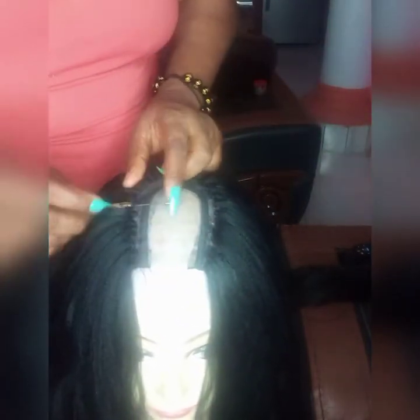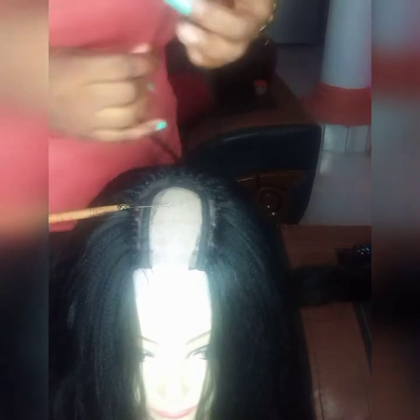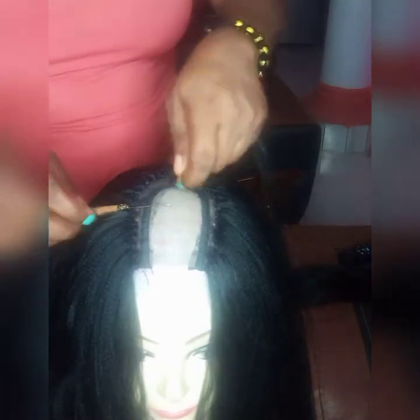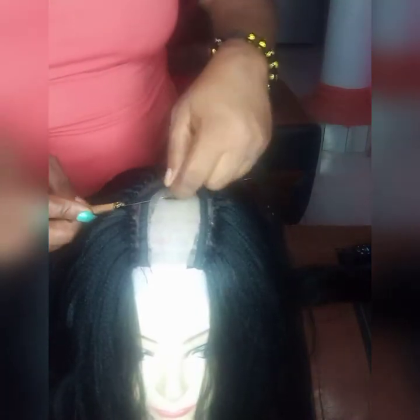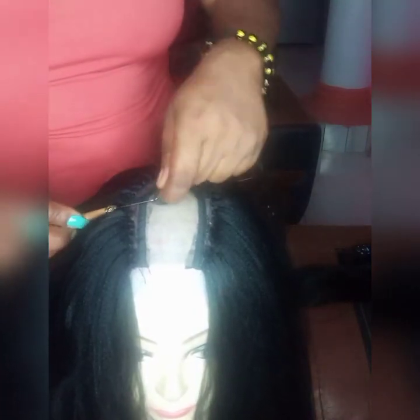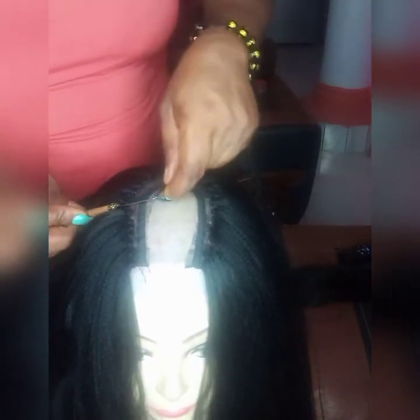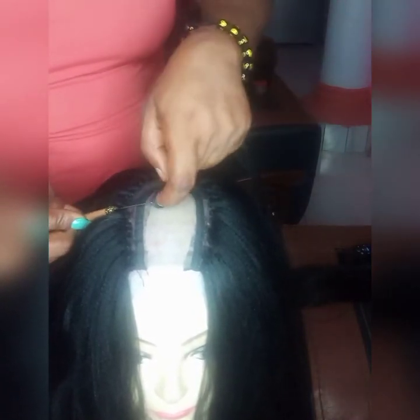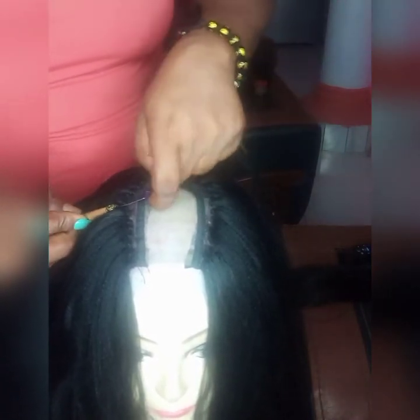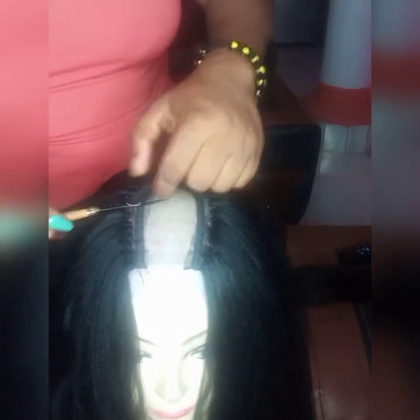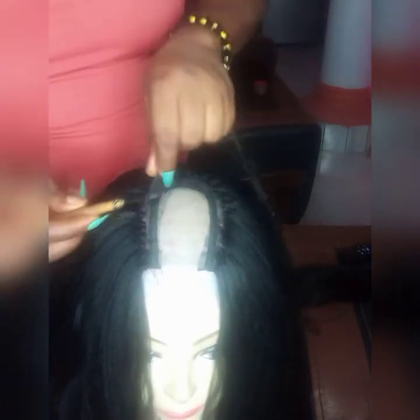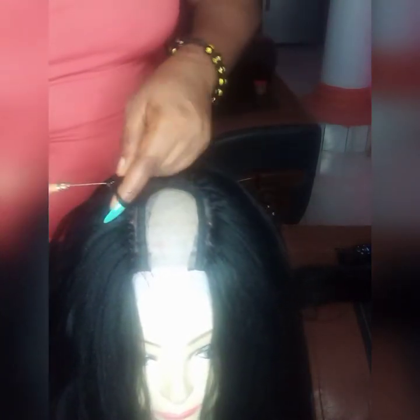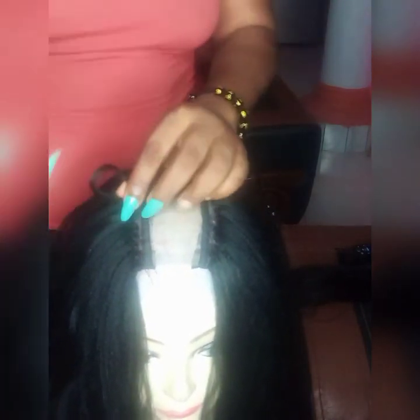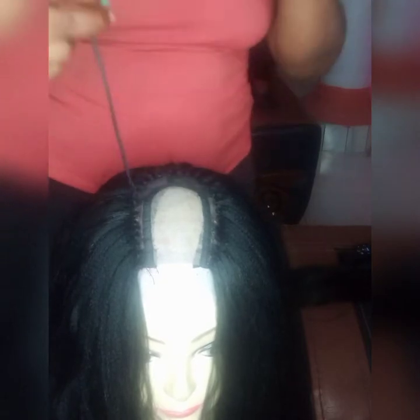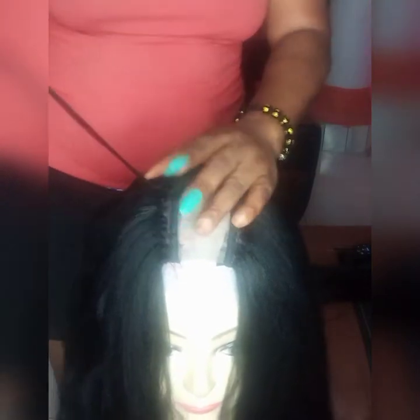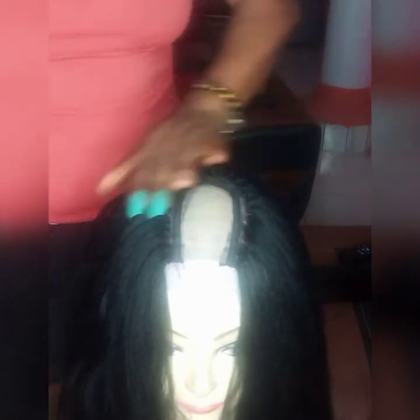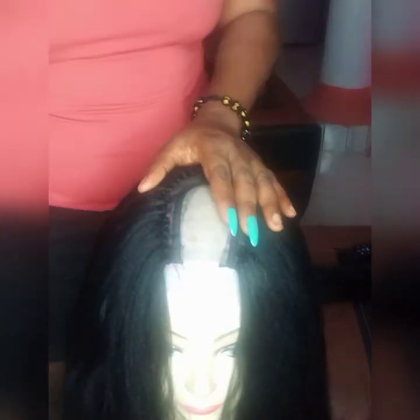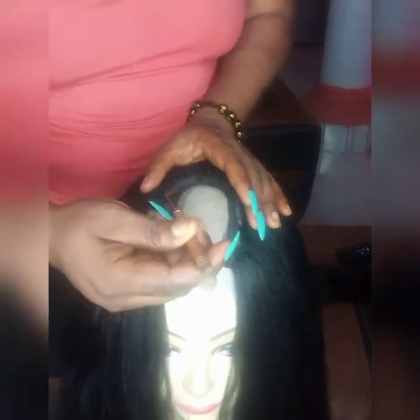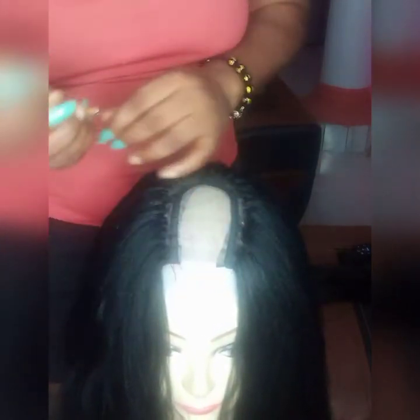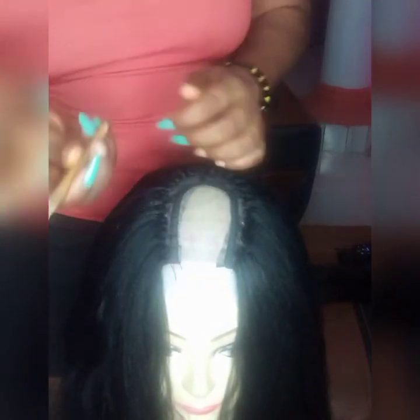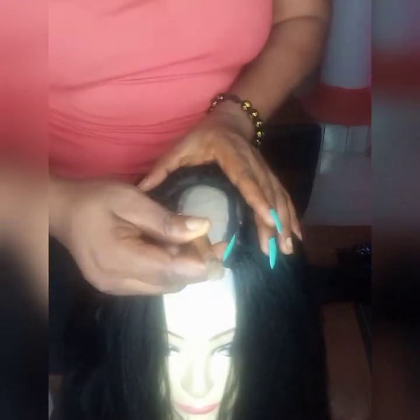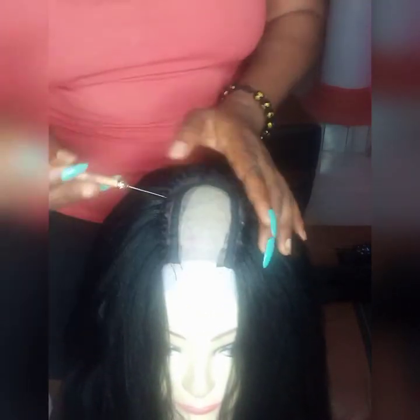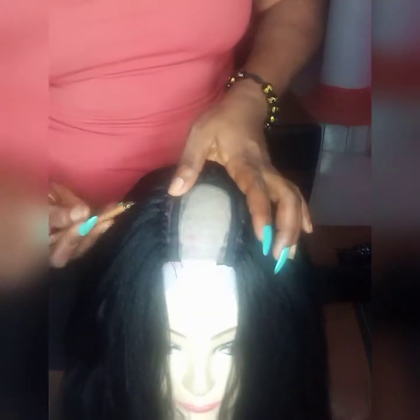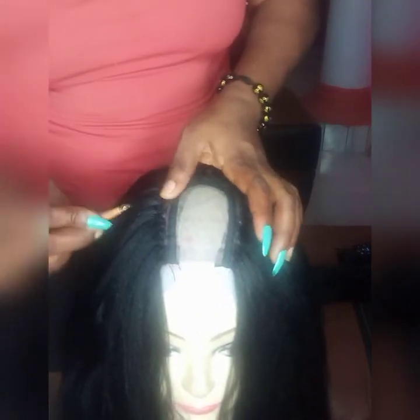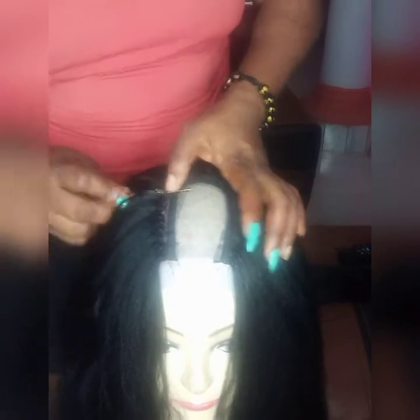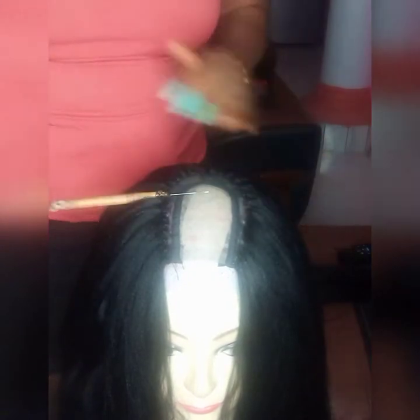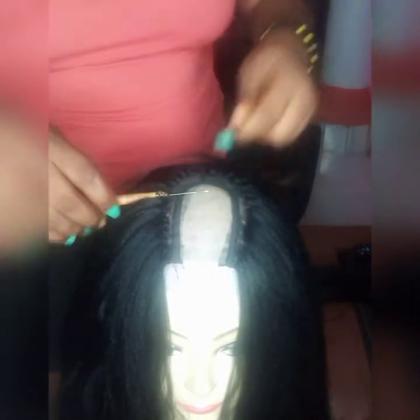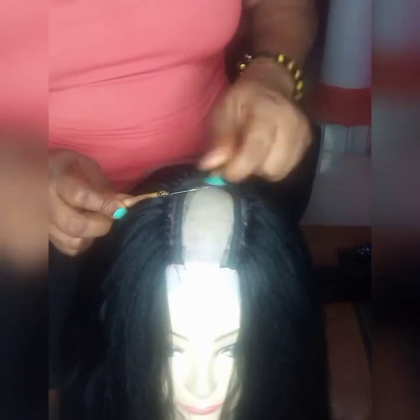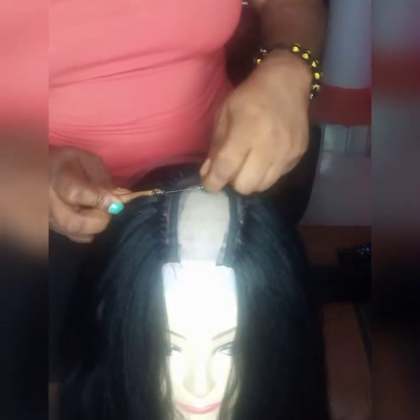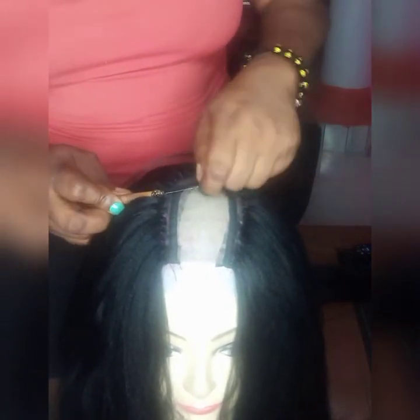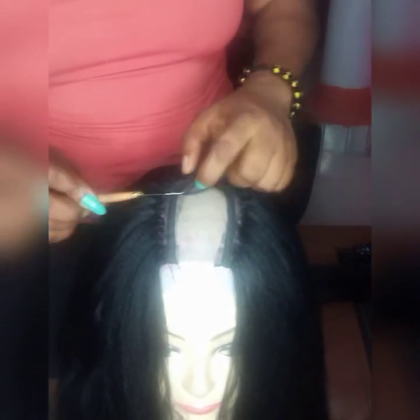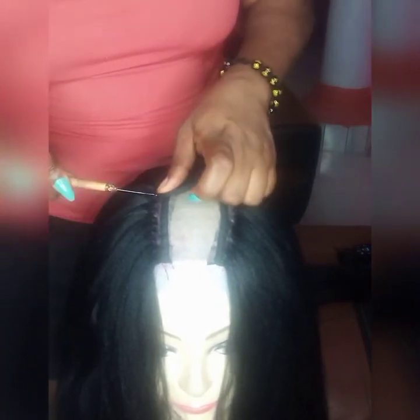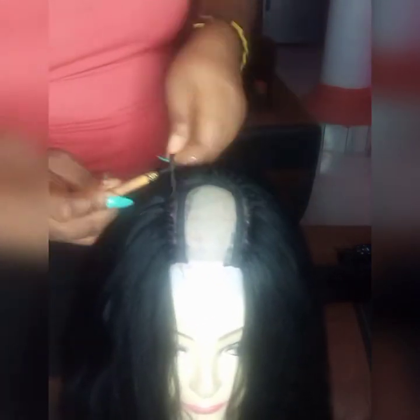So guys, I just hope that this video will be helpful to you, and if you find it helpful, don't forget to click the subscribe button and the notification bell. After this stage, I'll sew in the closure made.